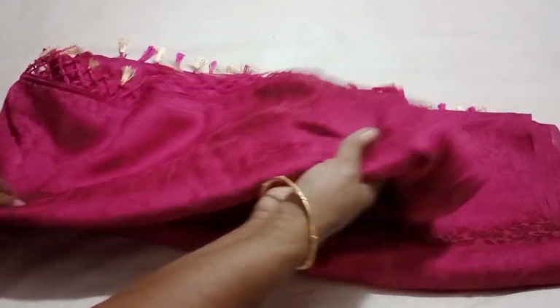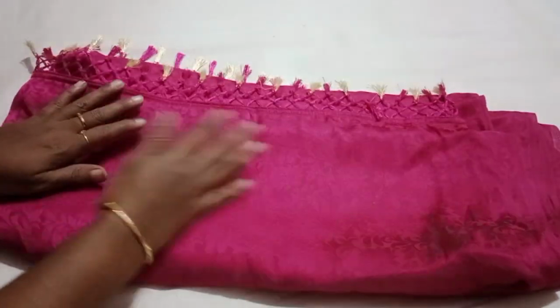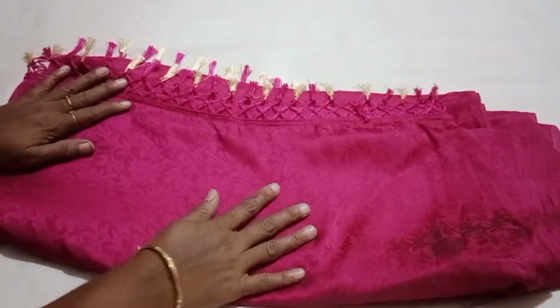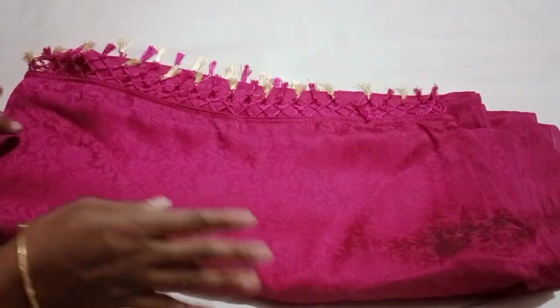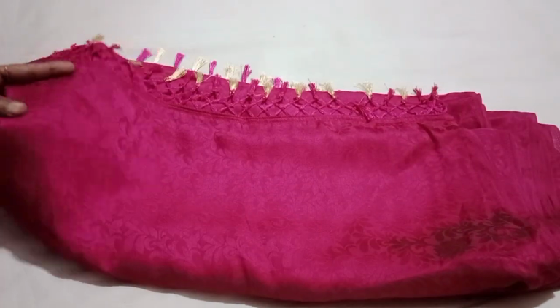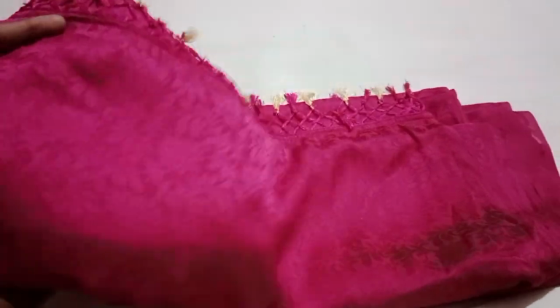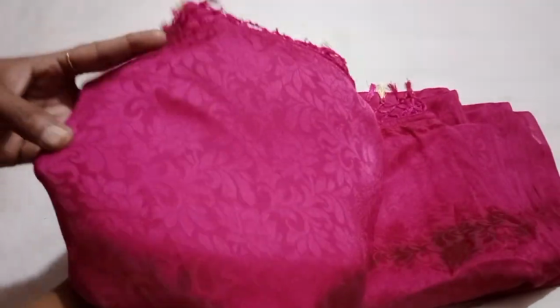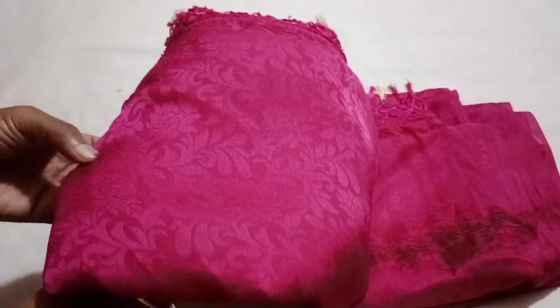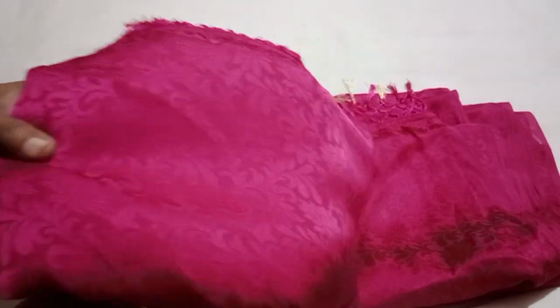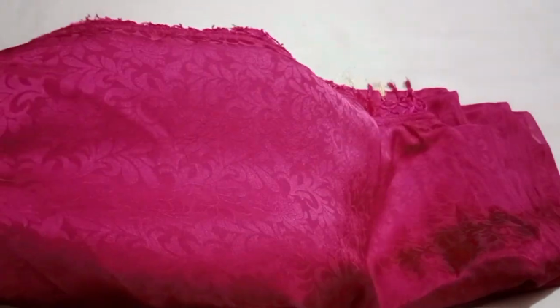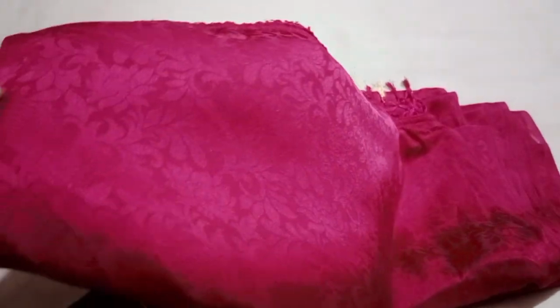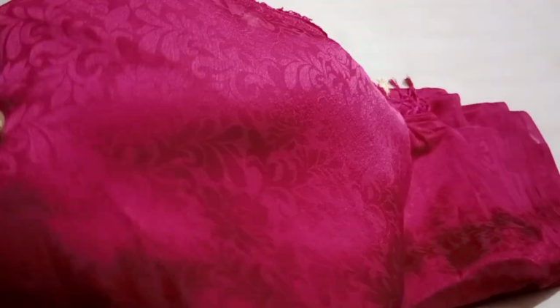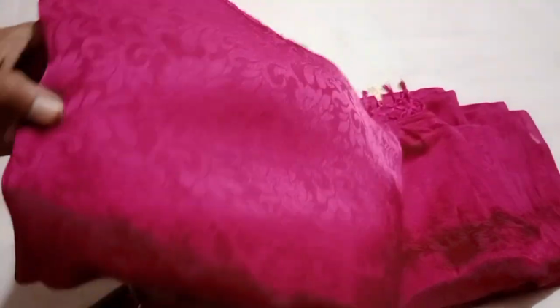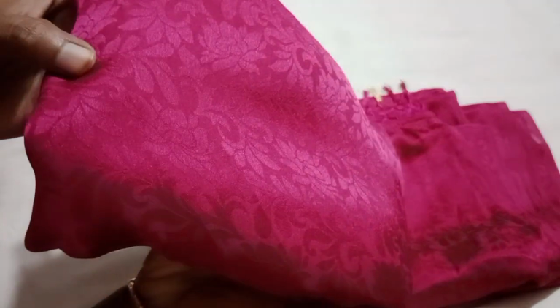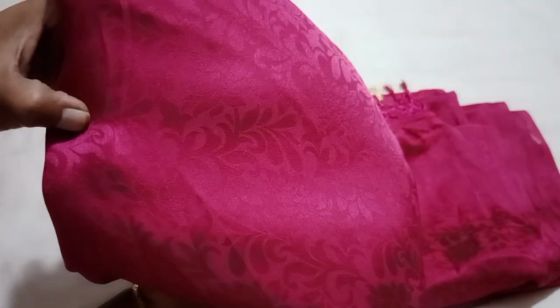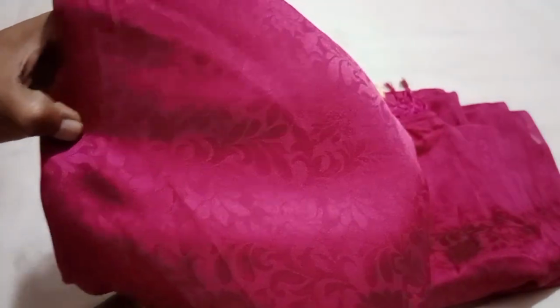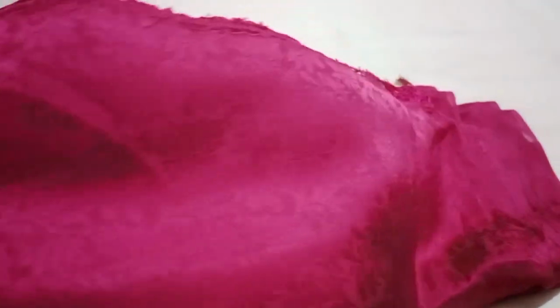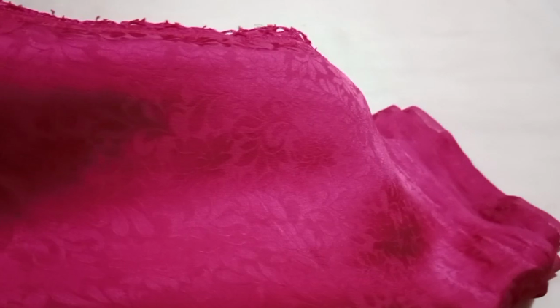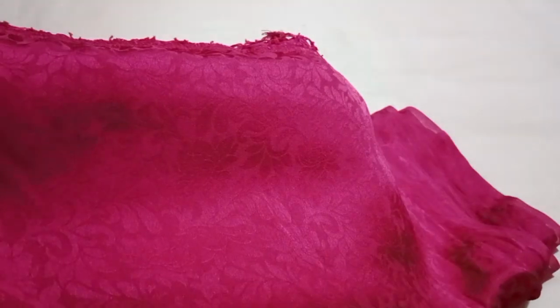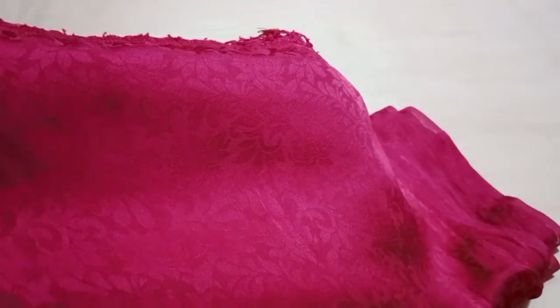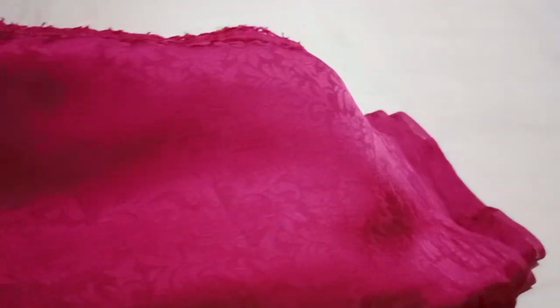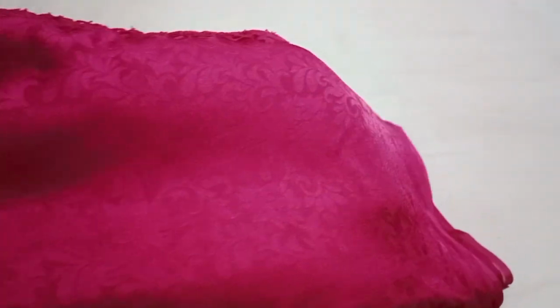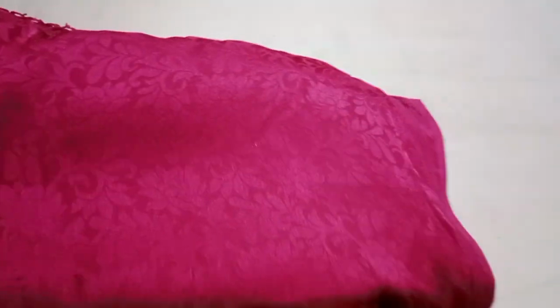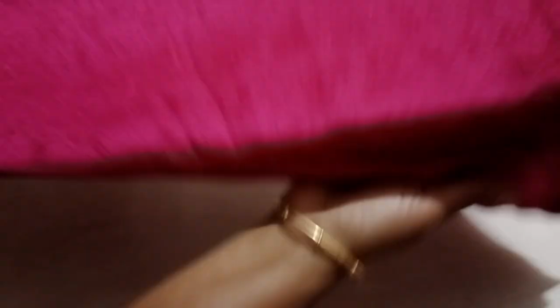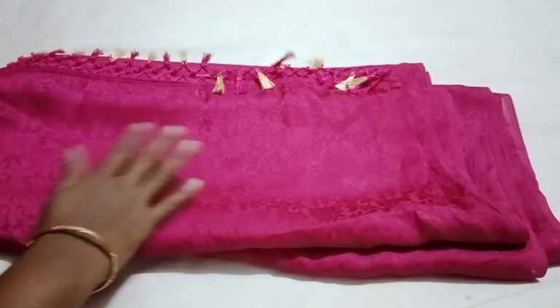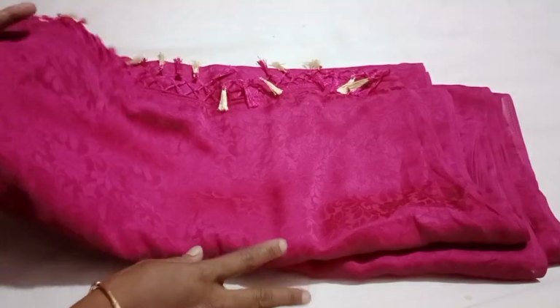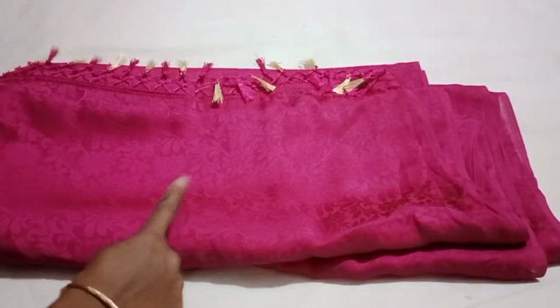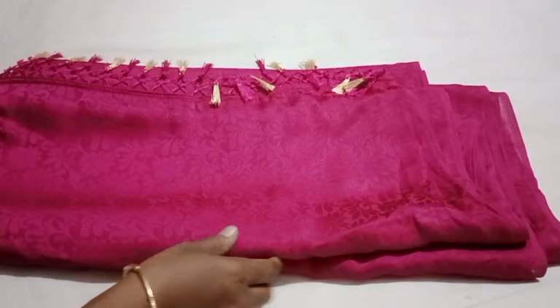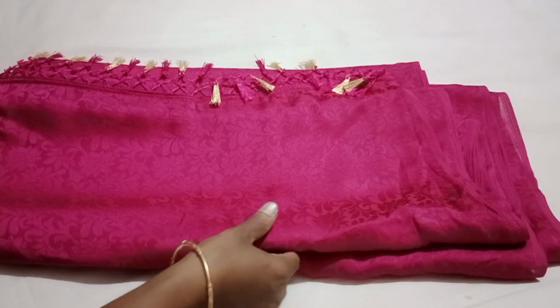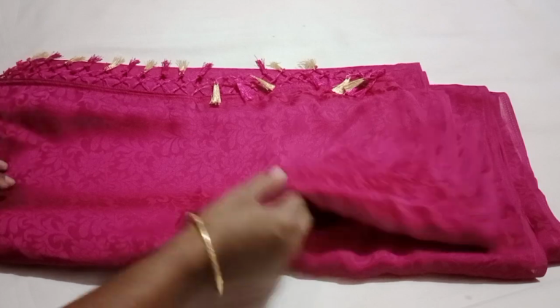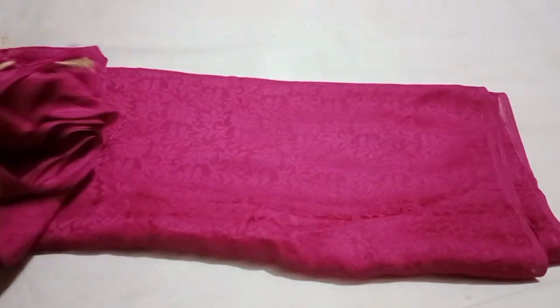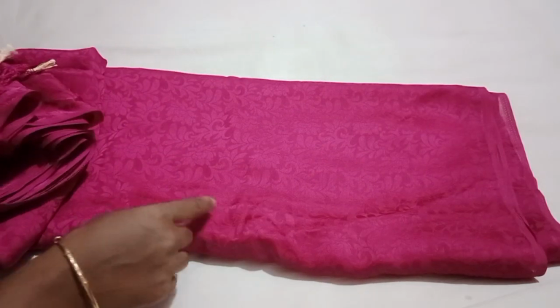This is an embossed design. It's plain. Look at this embossed design — it's beautiful. It's a floral design, a full embossed design.